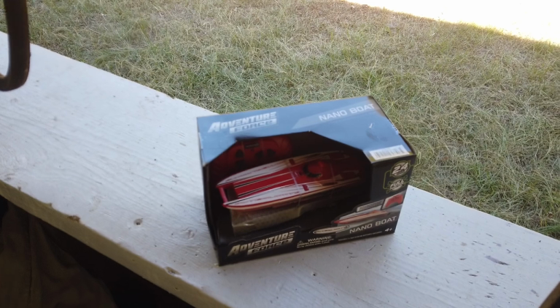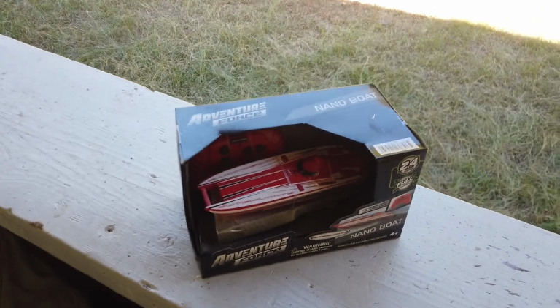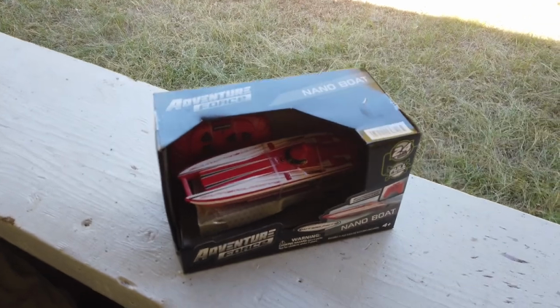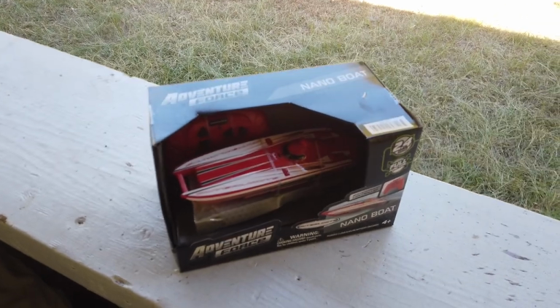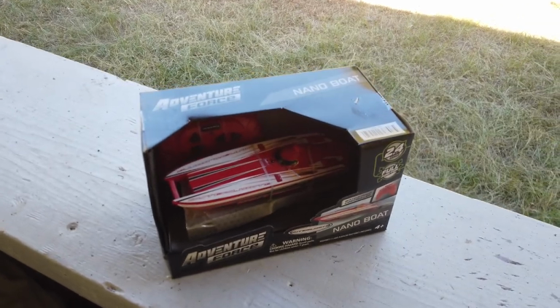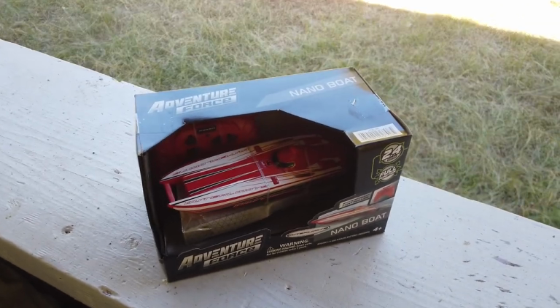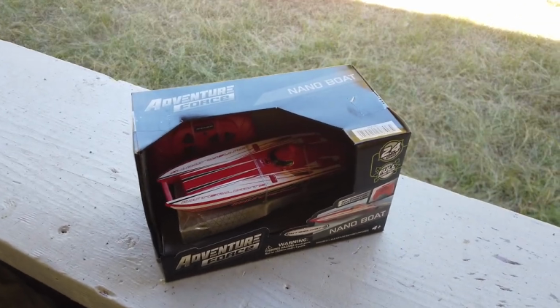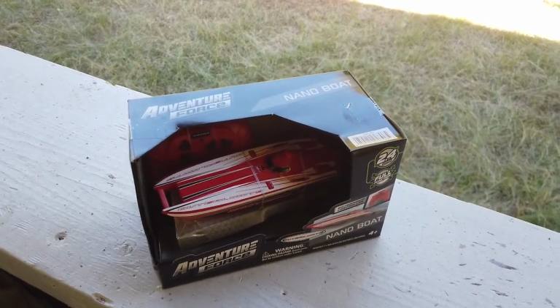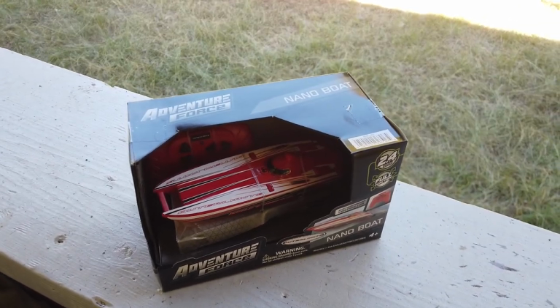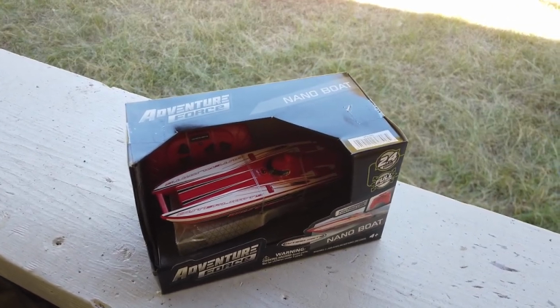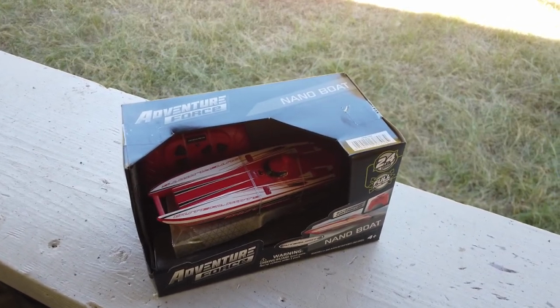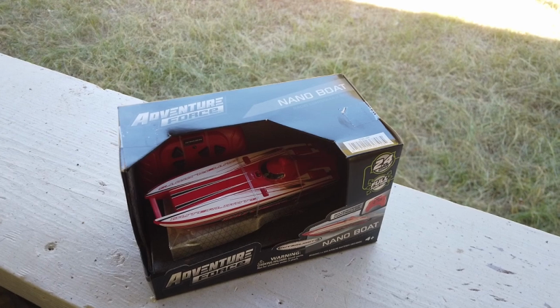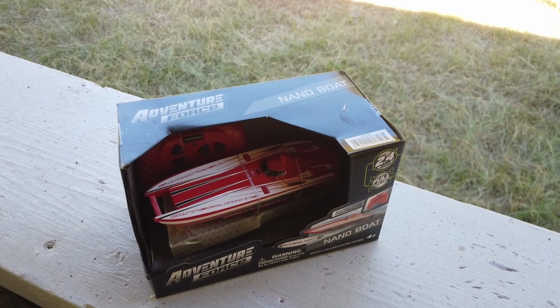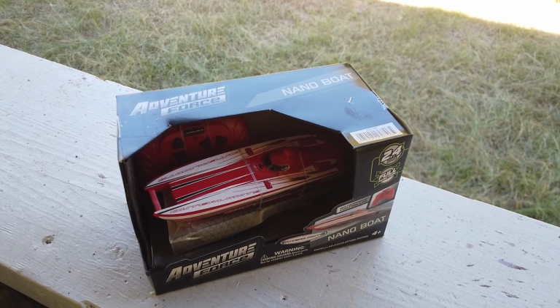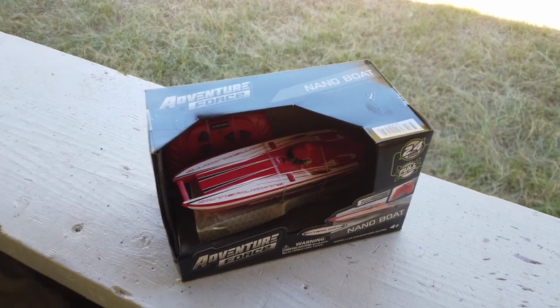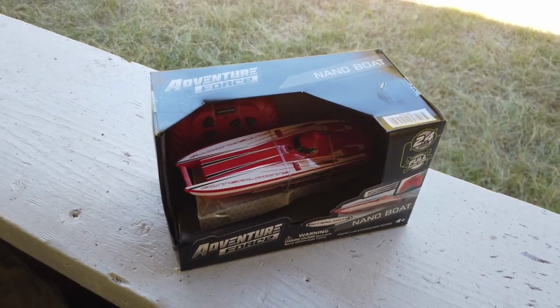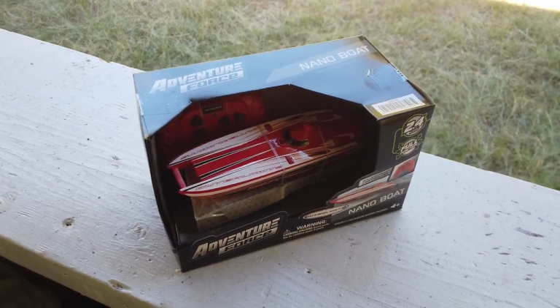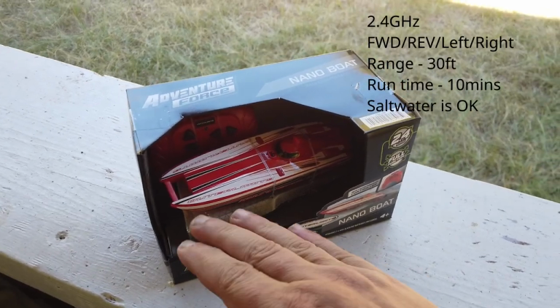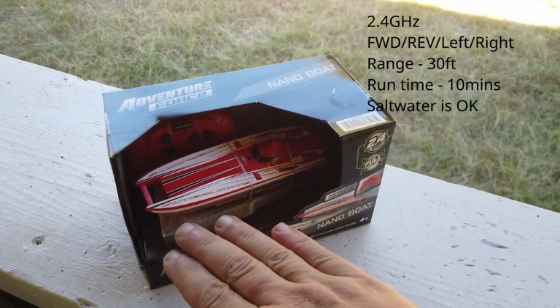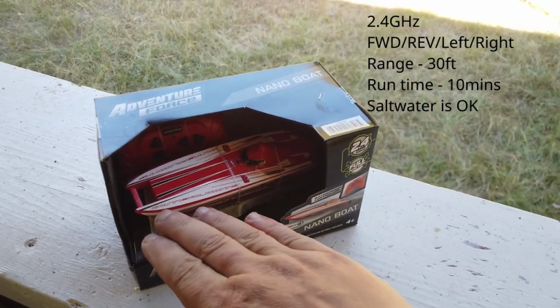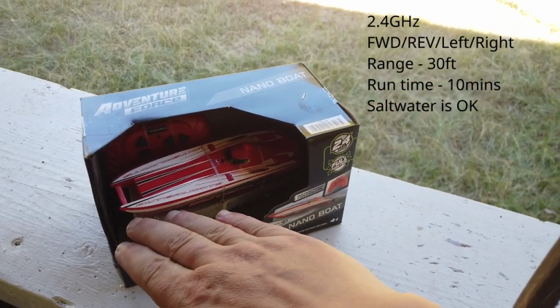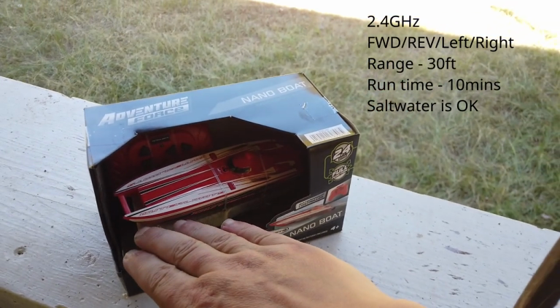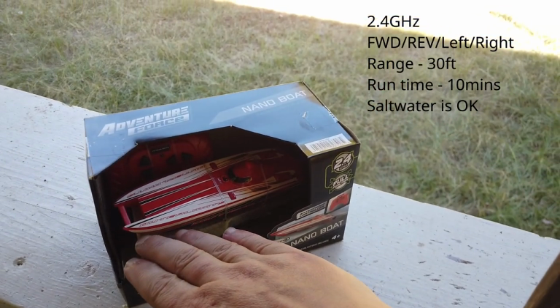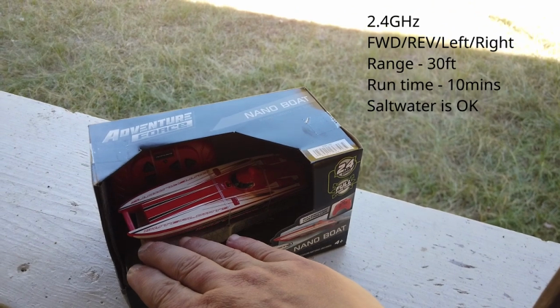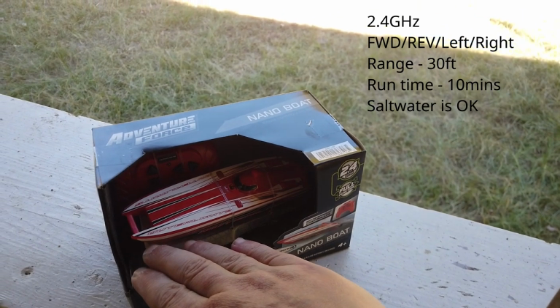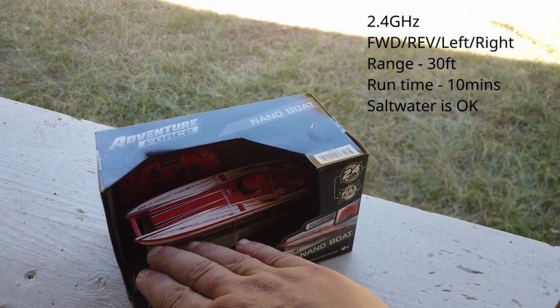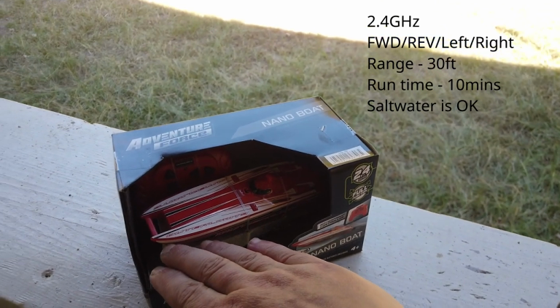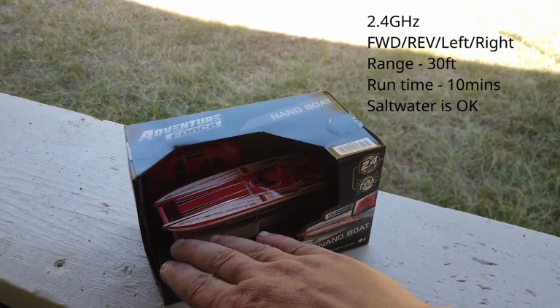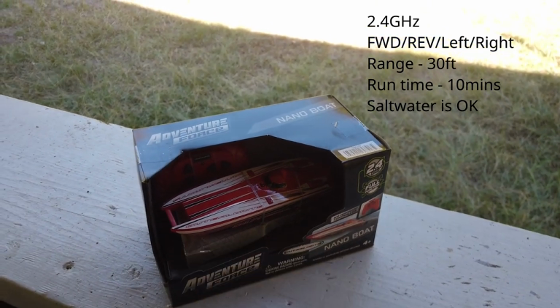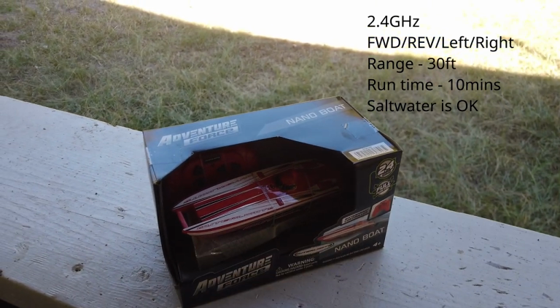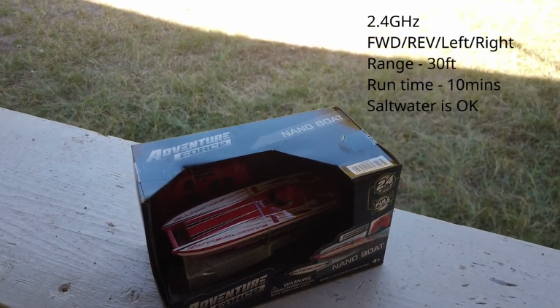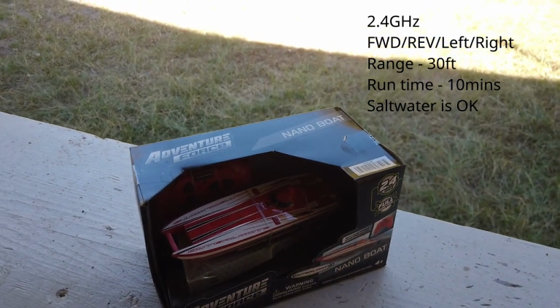I'm excited about this one. We've just been to Walmart for some shopping and I saw this thing — Adventure Force Nano Boat. Look at the size — there's my hand — it's an absolutely tiny thing. I thought, right, got to get this for less than $13.